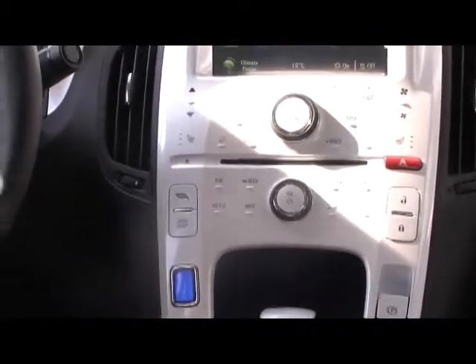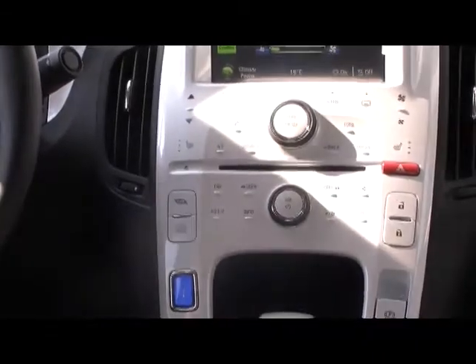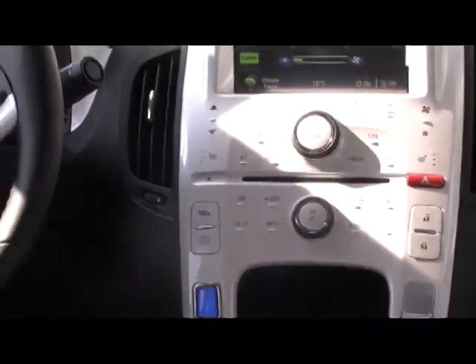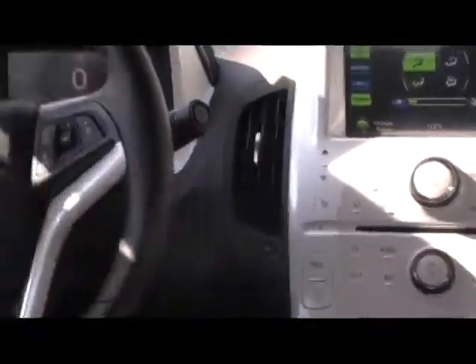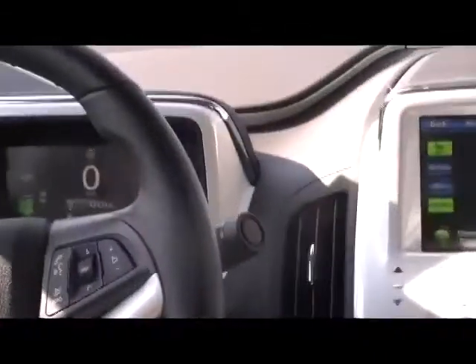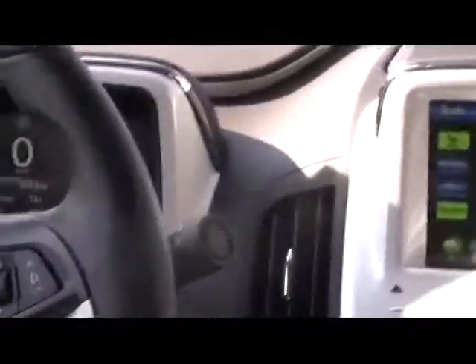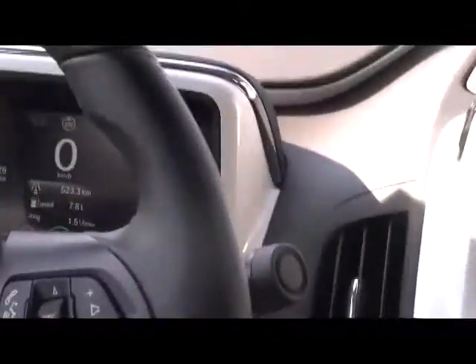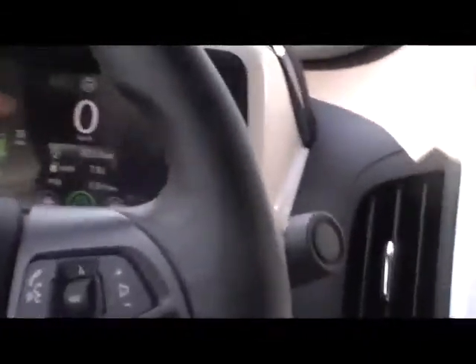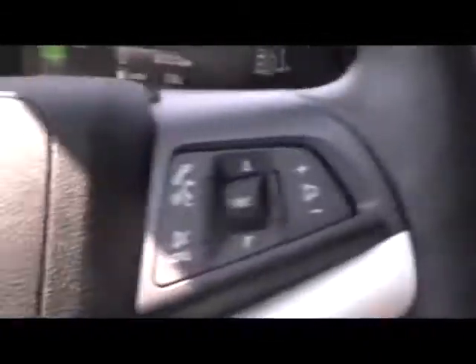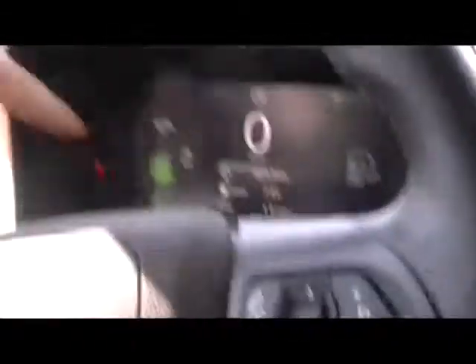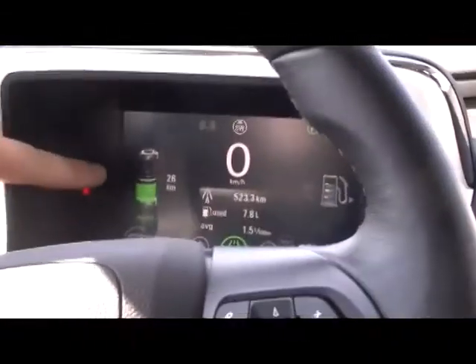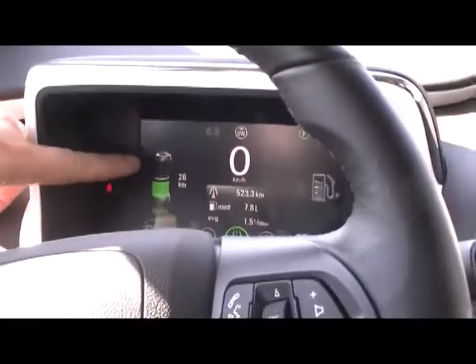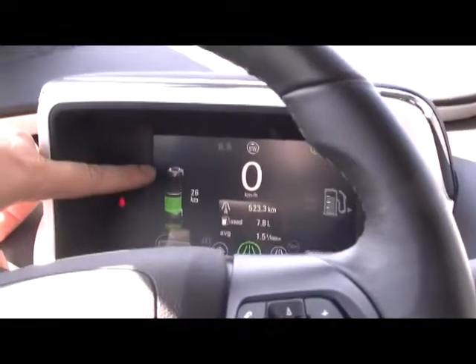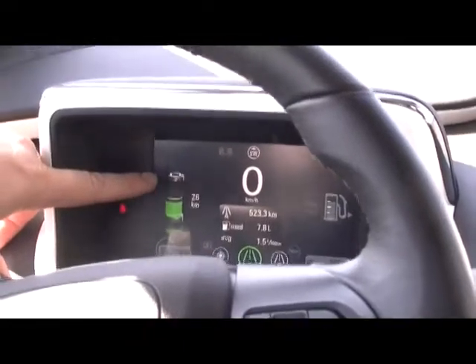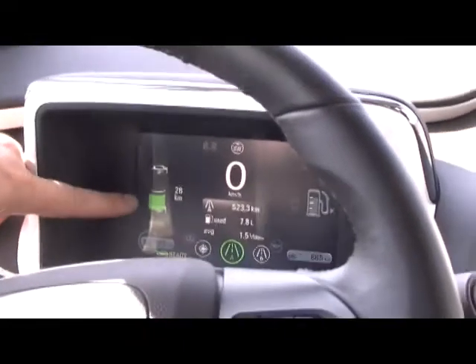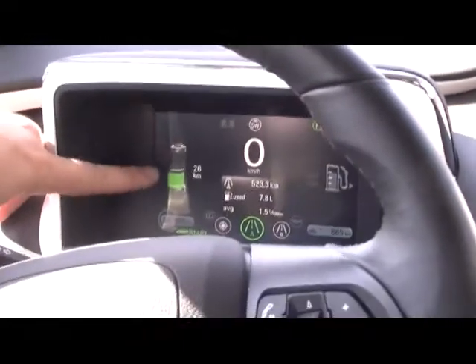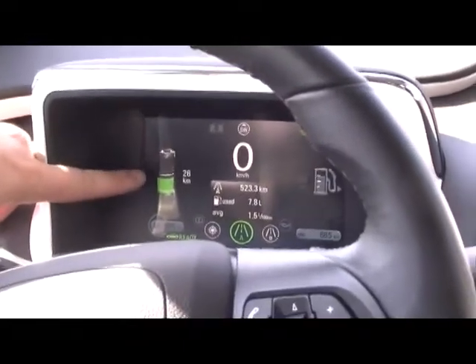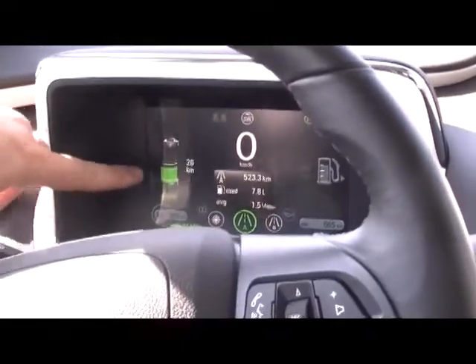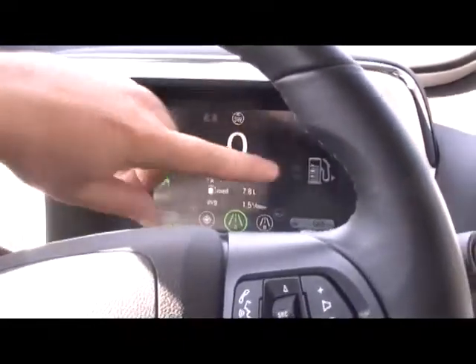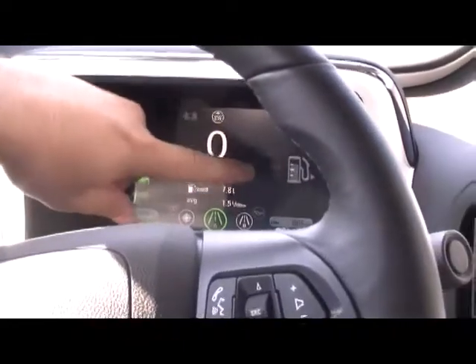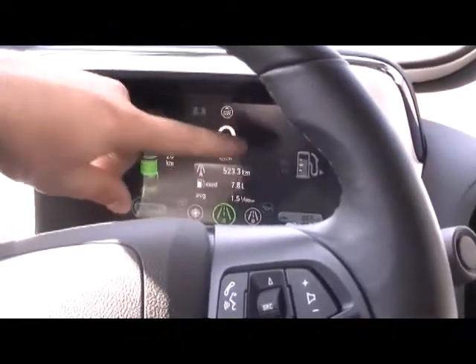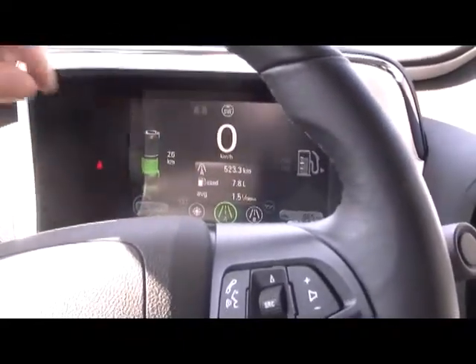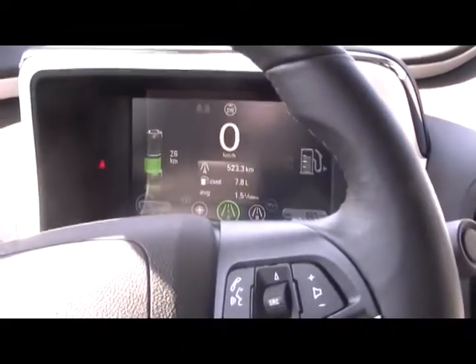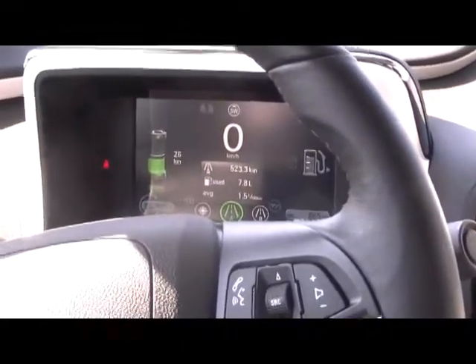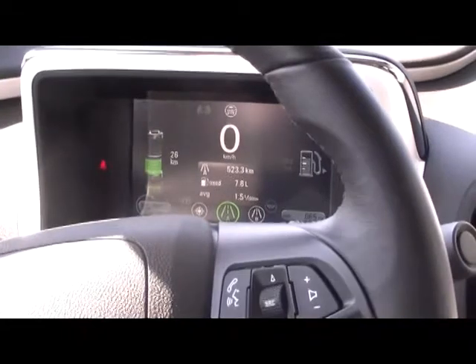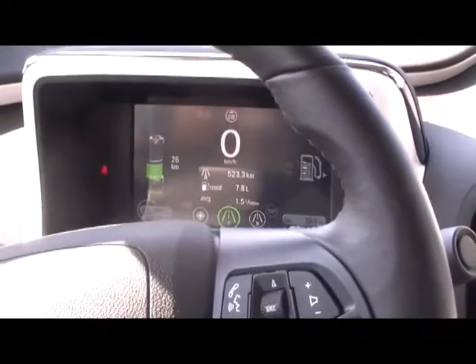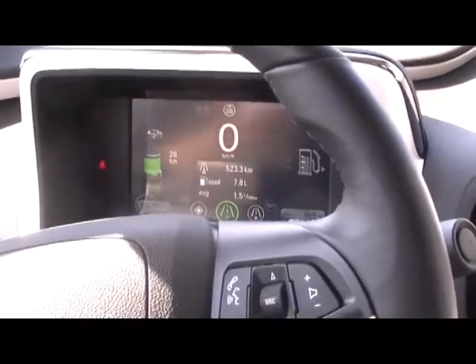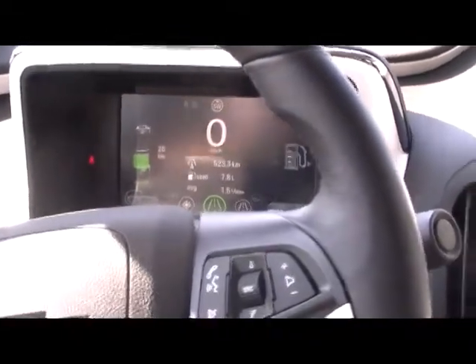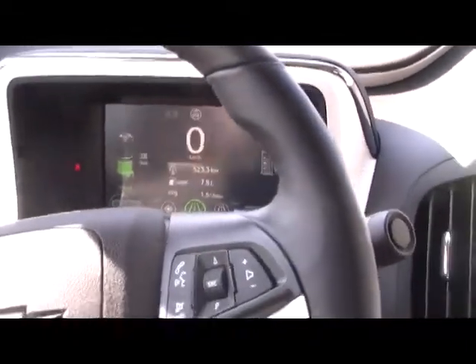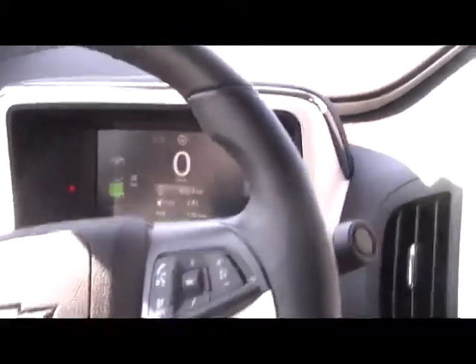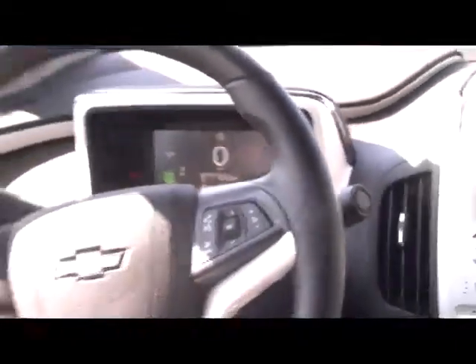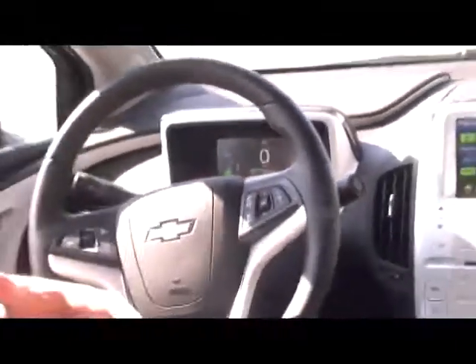In front of you here, you can see your speed, how much battery life you have left, and how much fuel you have left in the vehicle. There's a lot of information that the Volt gives you — it's much like a computer.